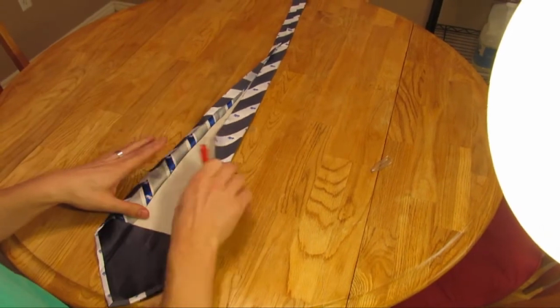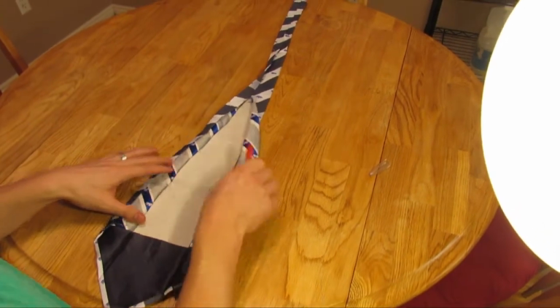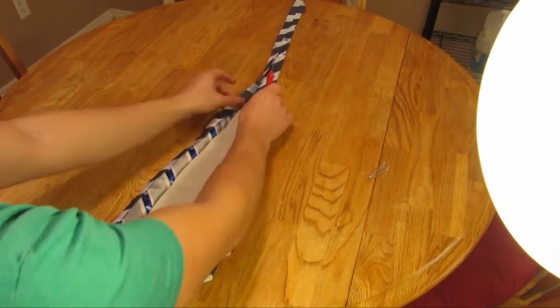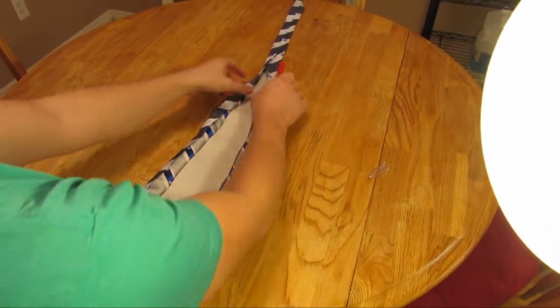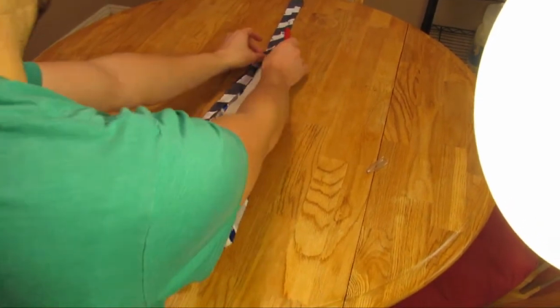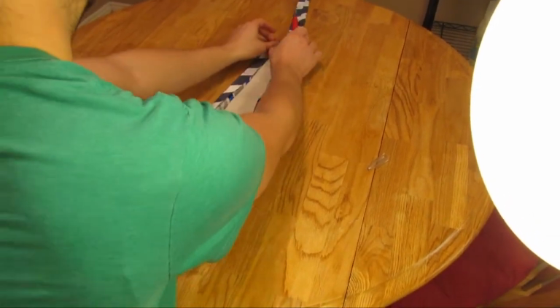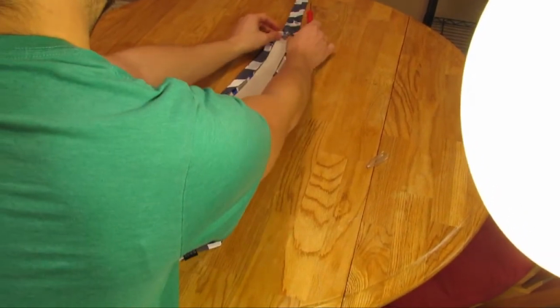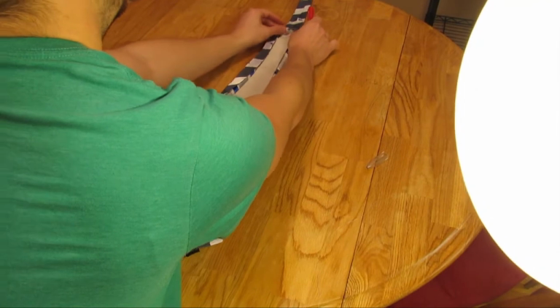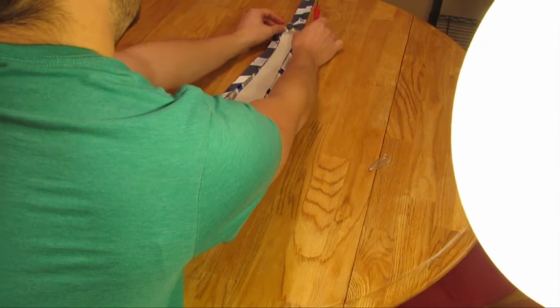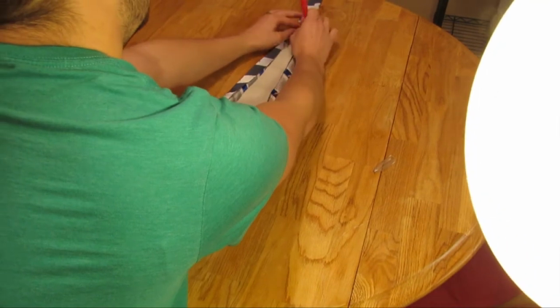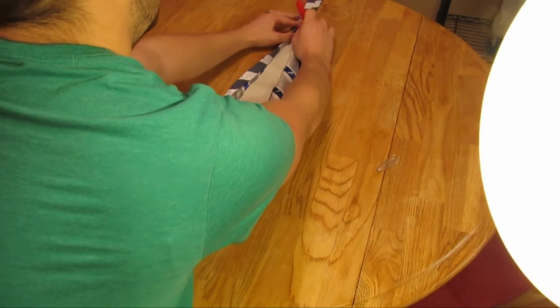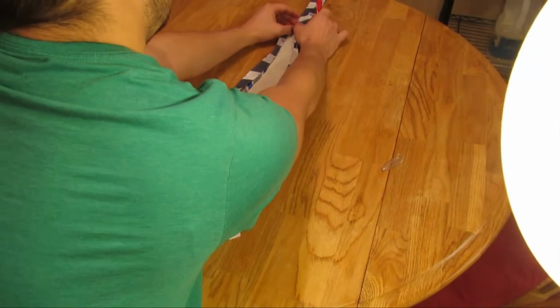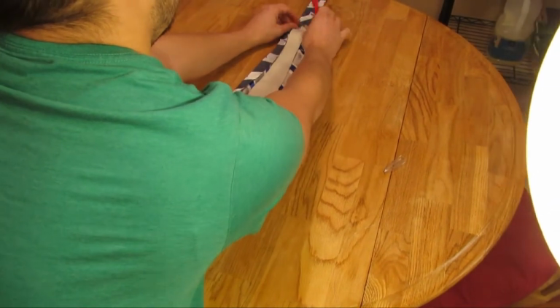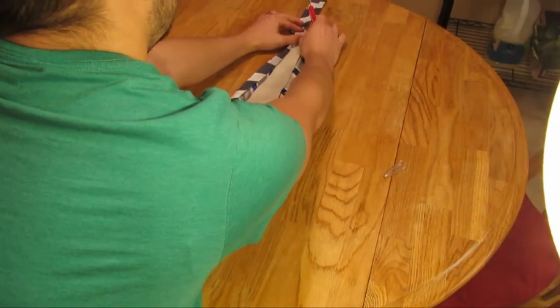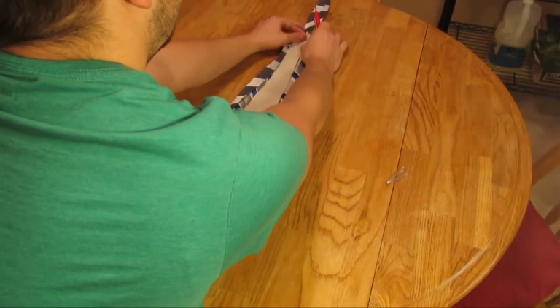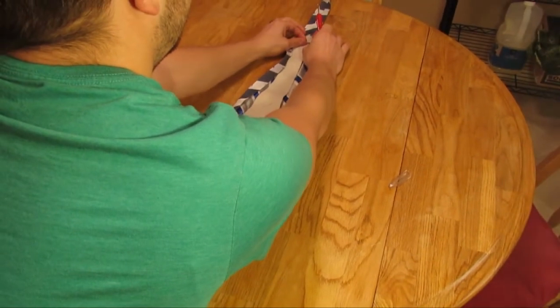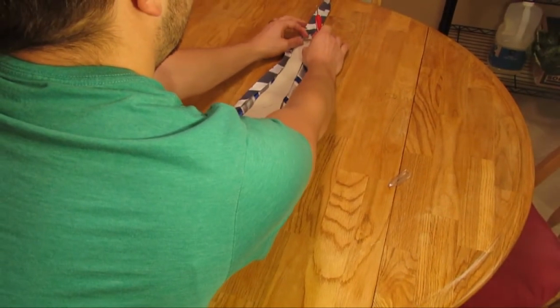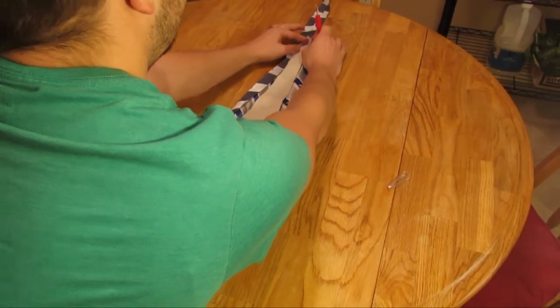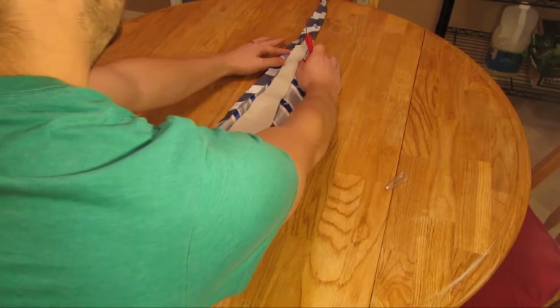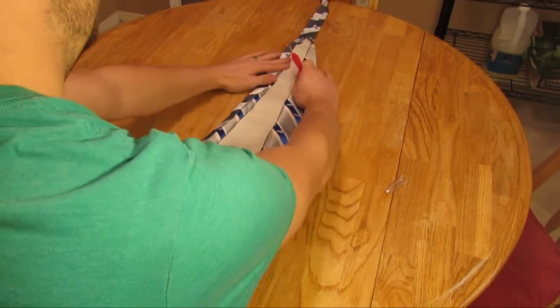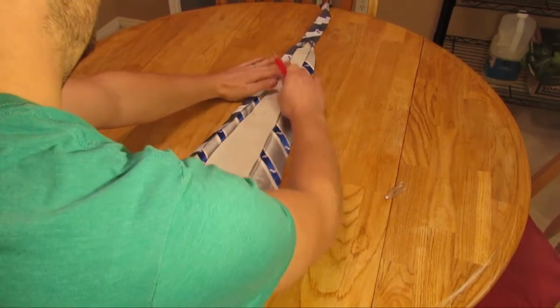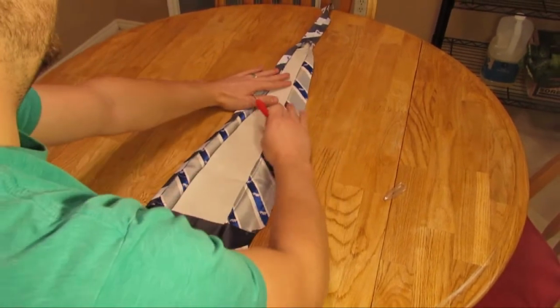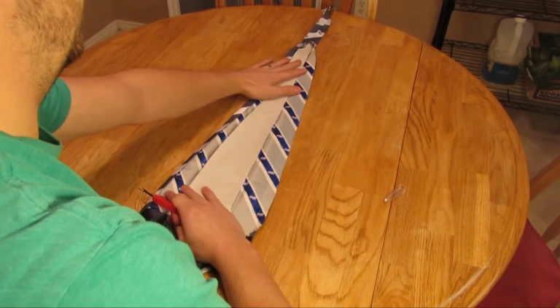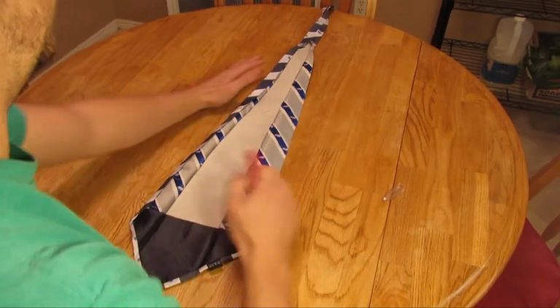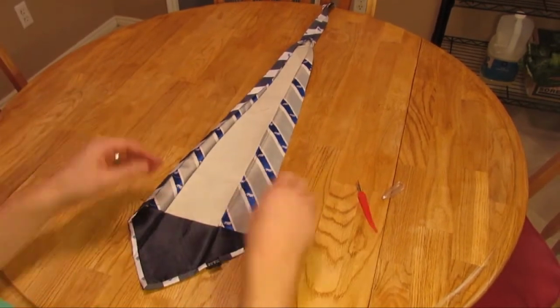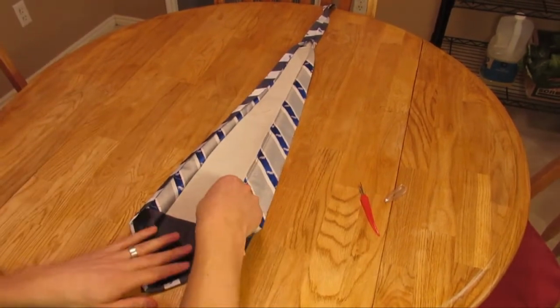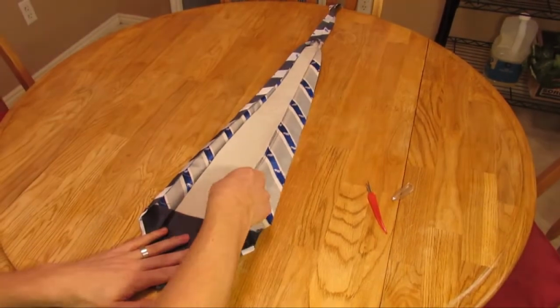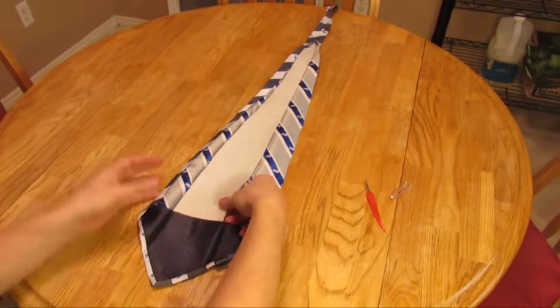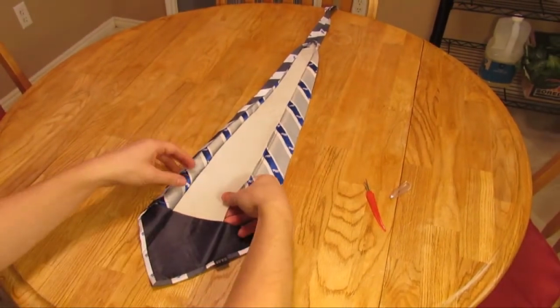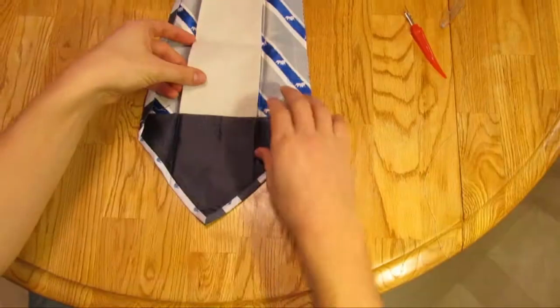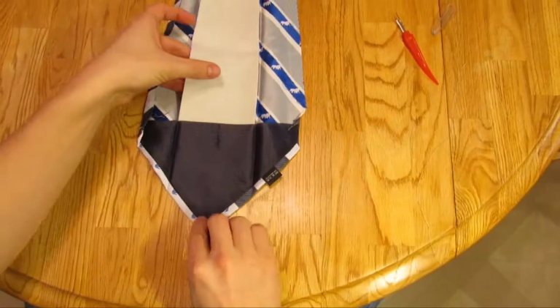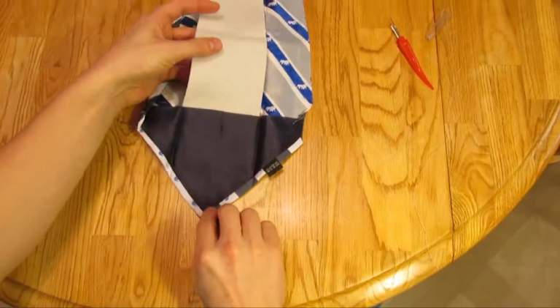Lay the tie back down and open up the two flaps. You'll notice a thick piece of fabric located in the center of the tie. You can pull that piece out, and this is what we will measure to make the dimensions for our soon-to-be skinny tie.